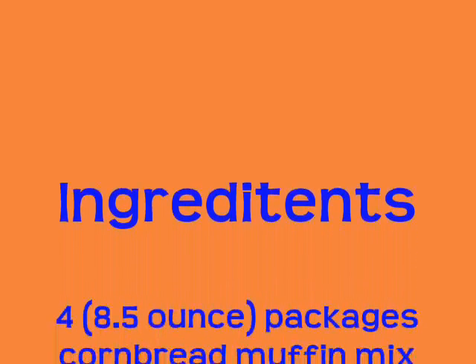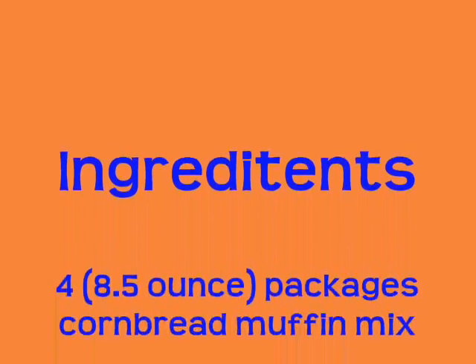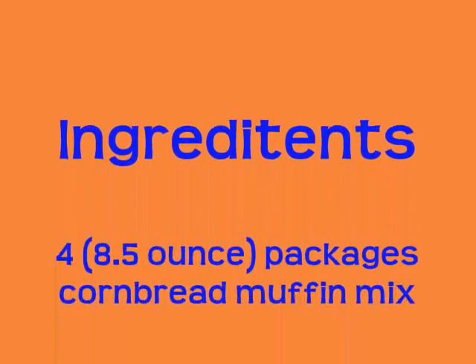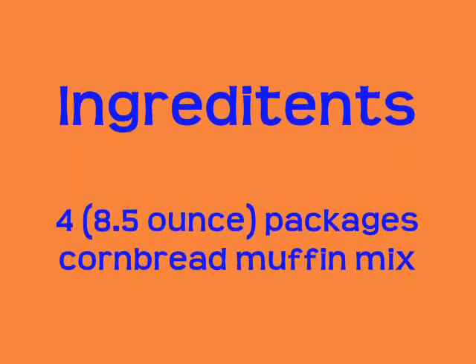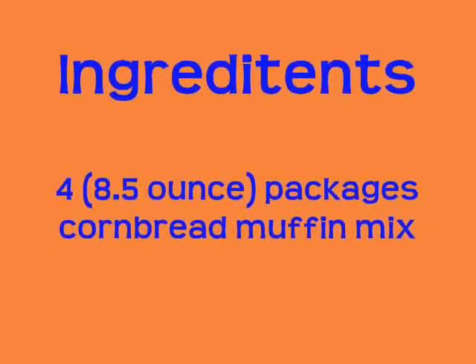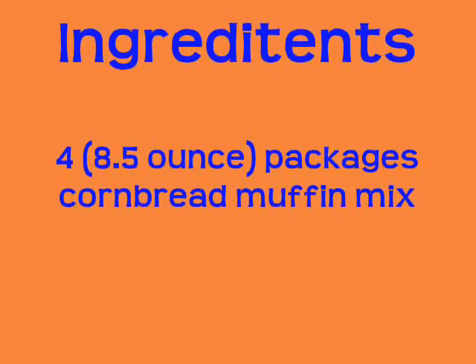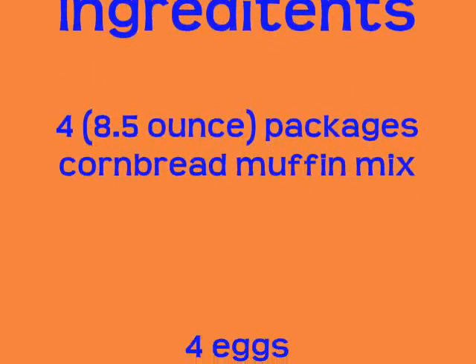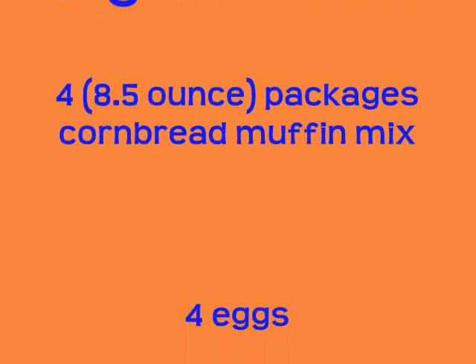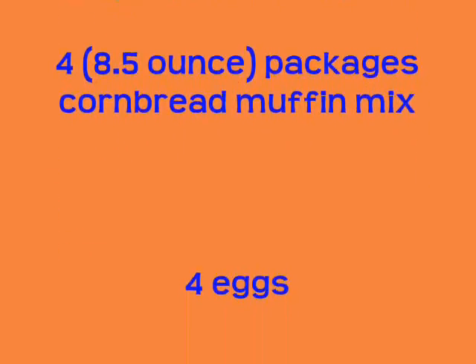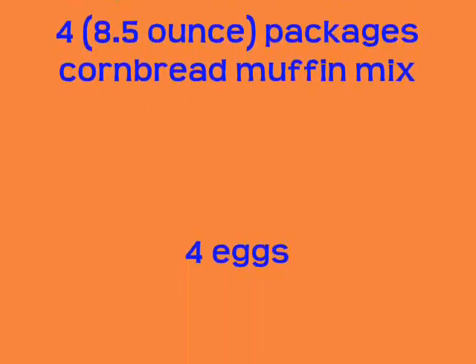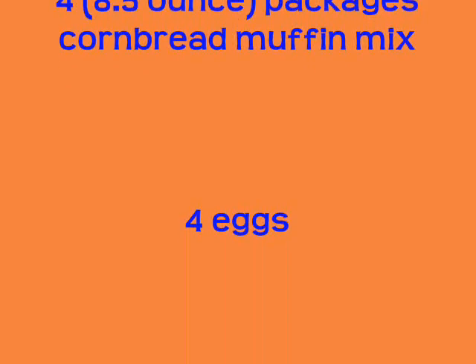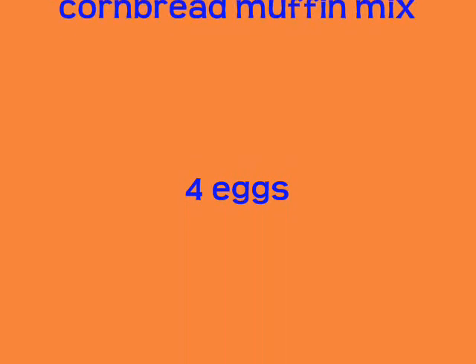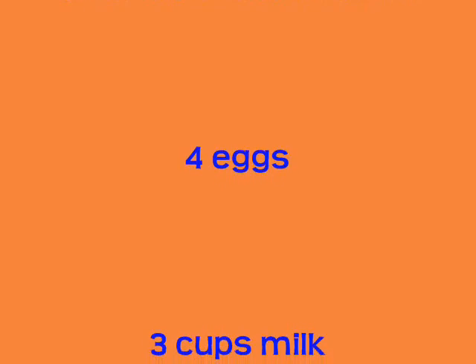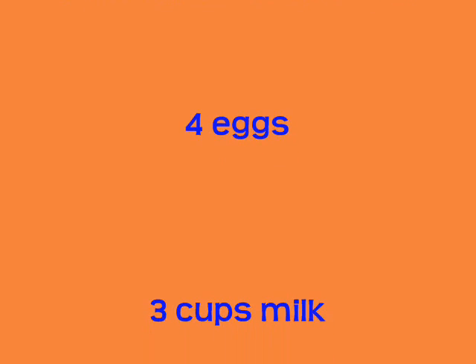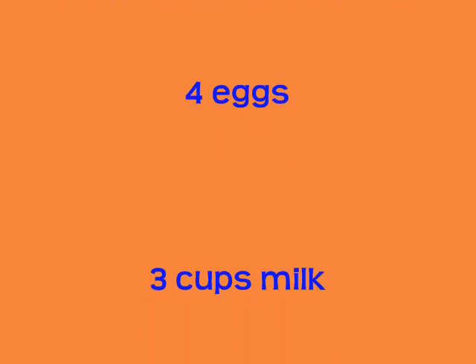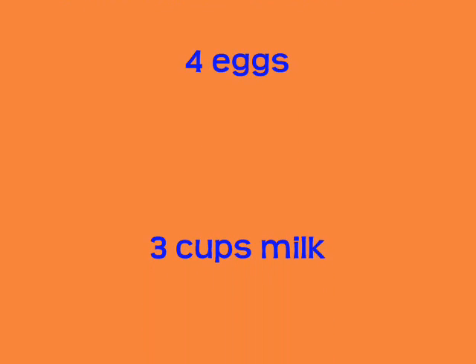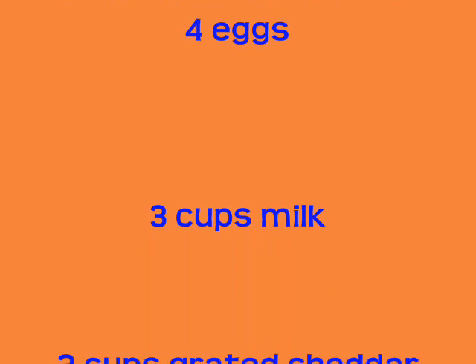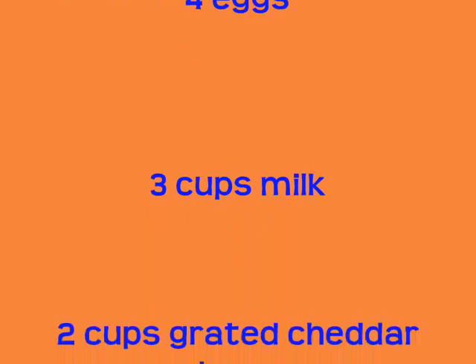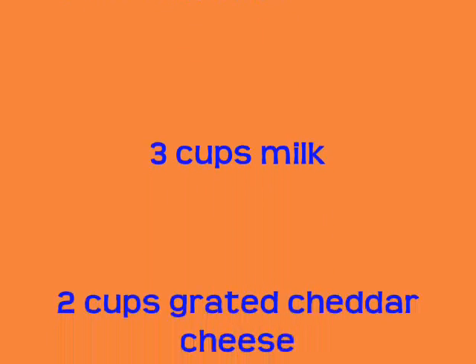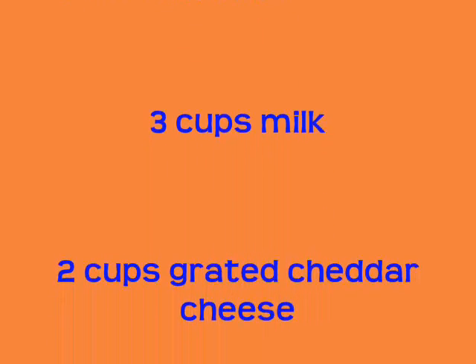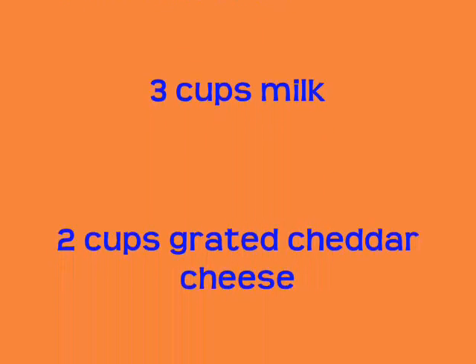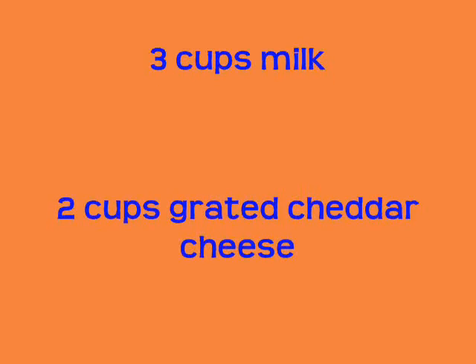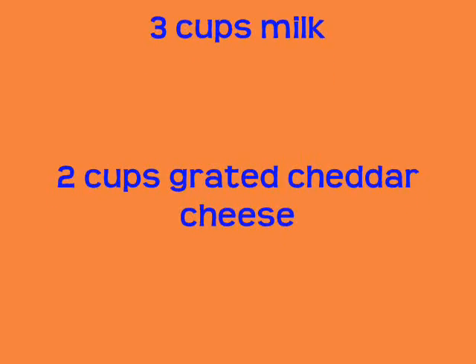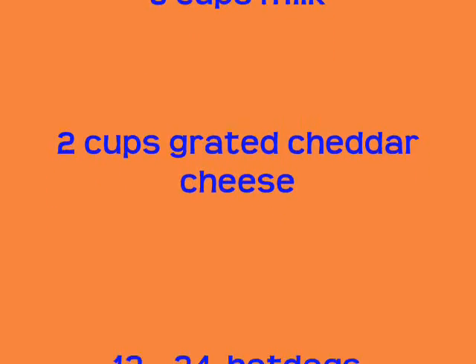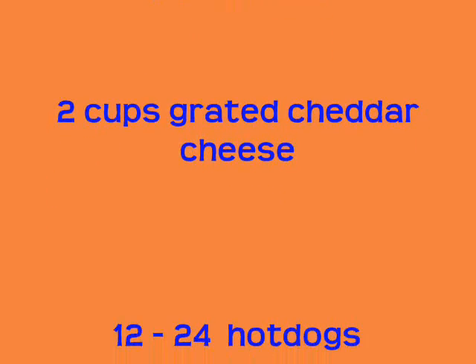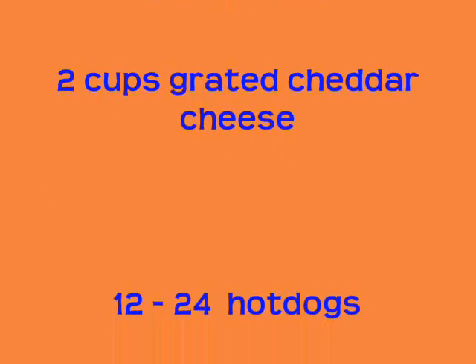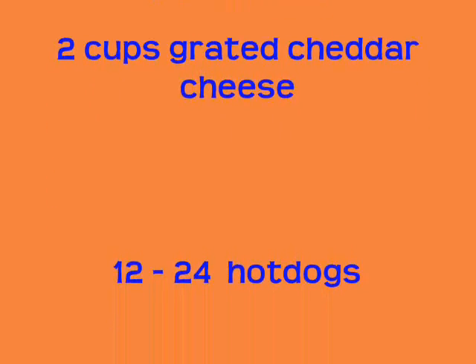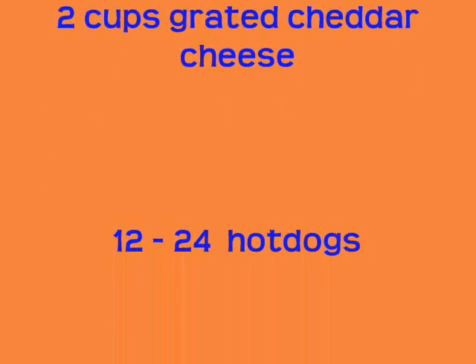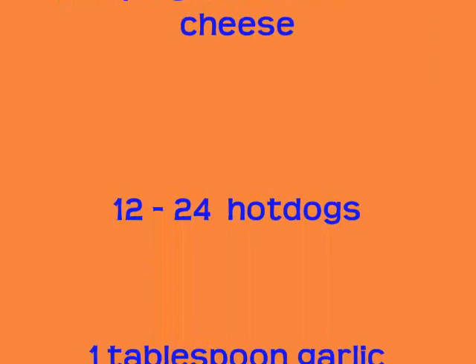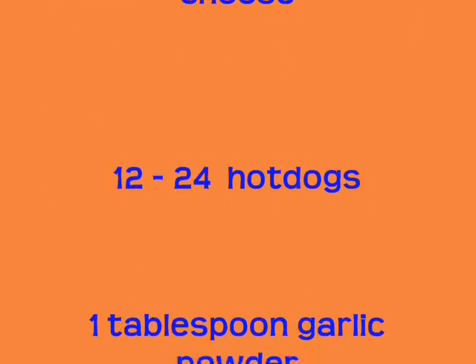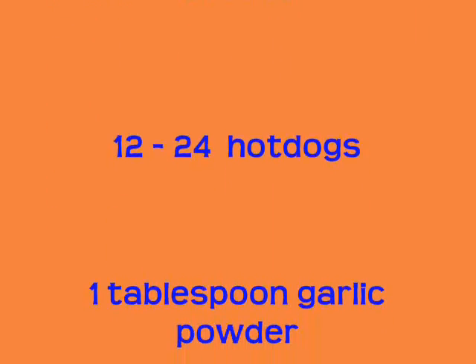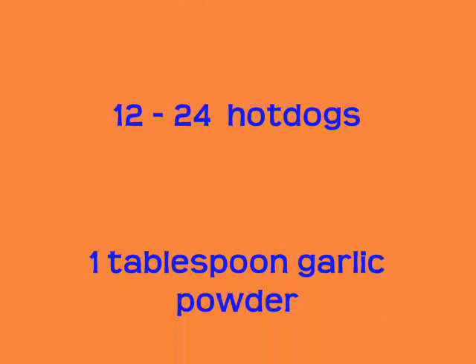Just found out the Broncos beat the Raiders — well, of course we knew that was going to happen, just like I predicted. Here's the rest of the ingredients. Try these out, you're going to like them — not just for game day, they're good for any day.